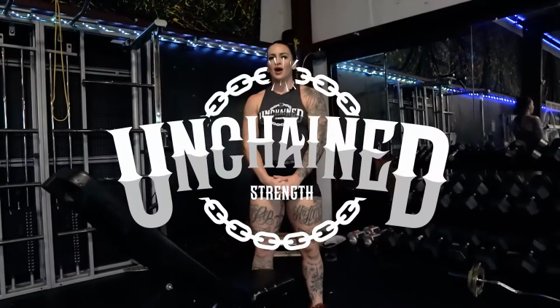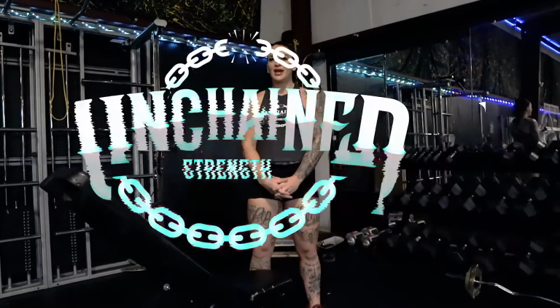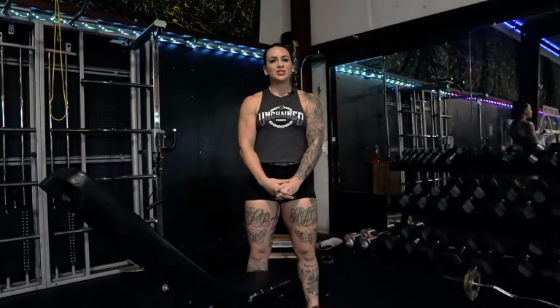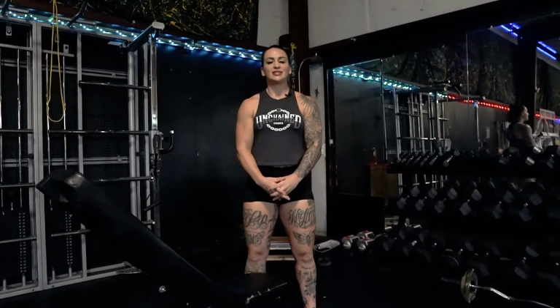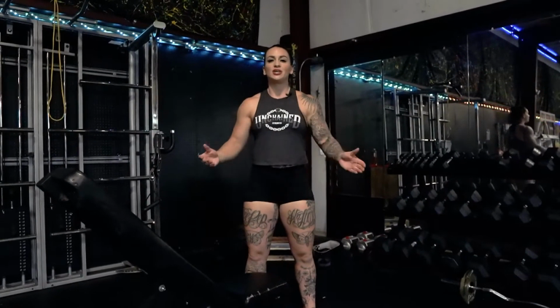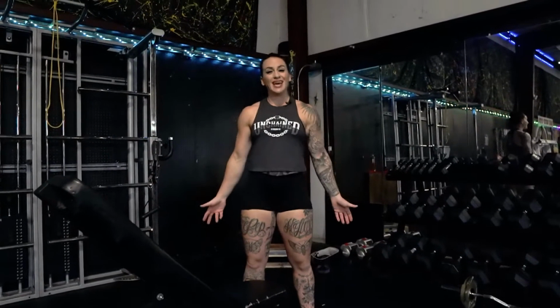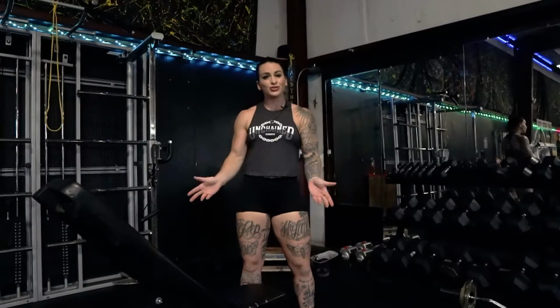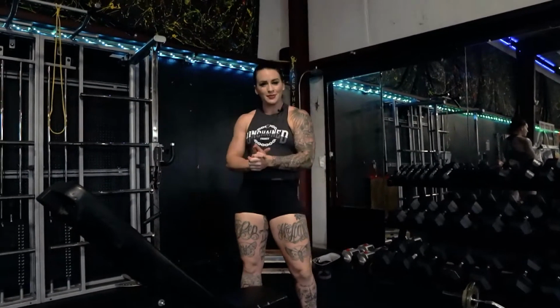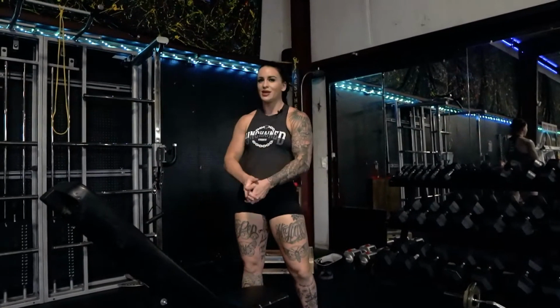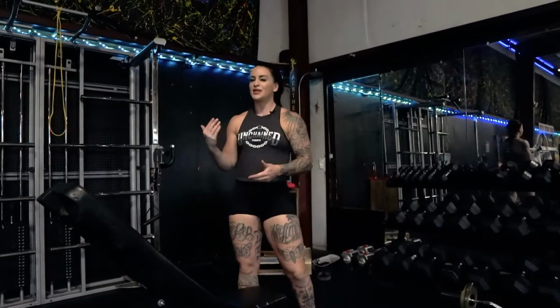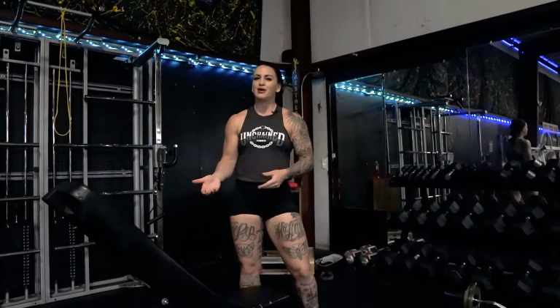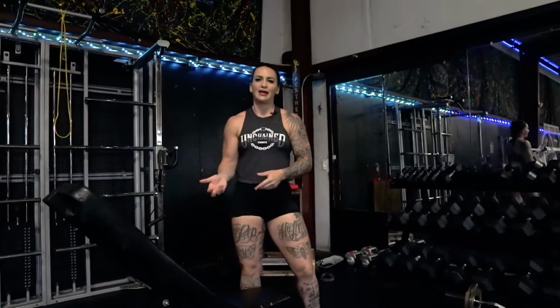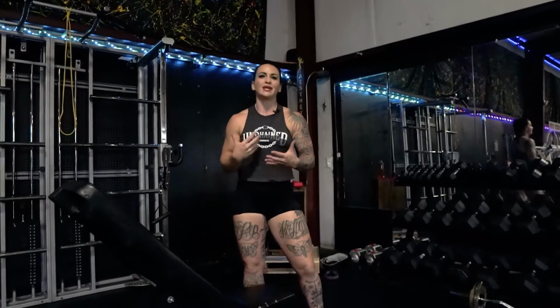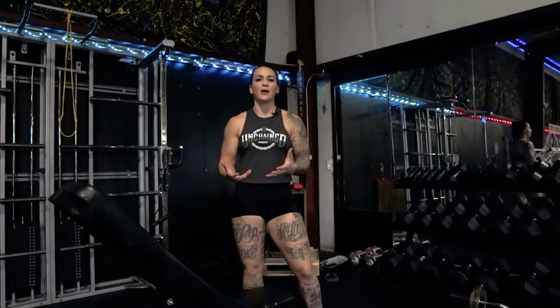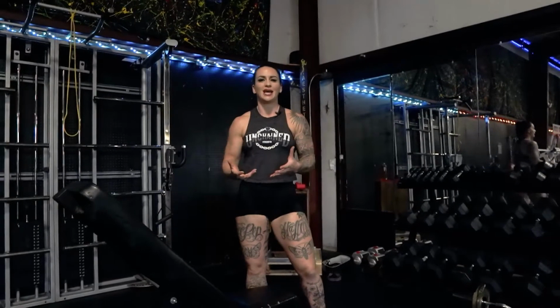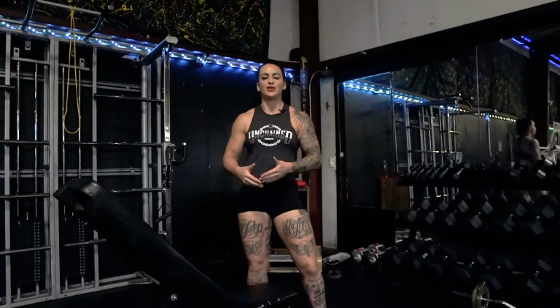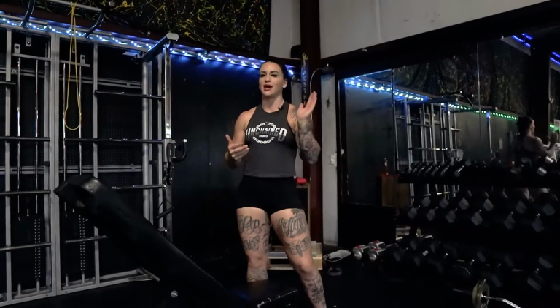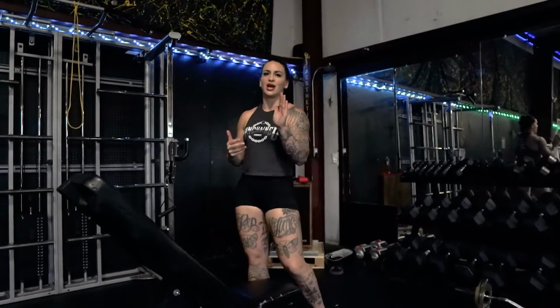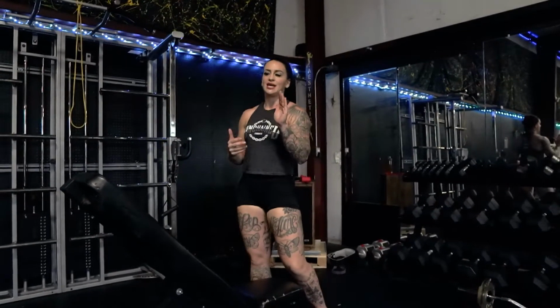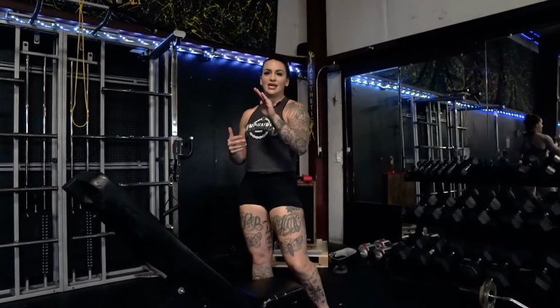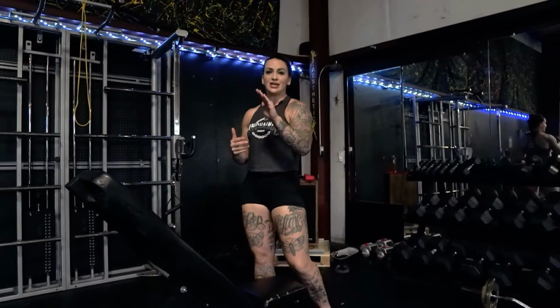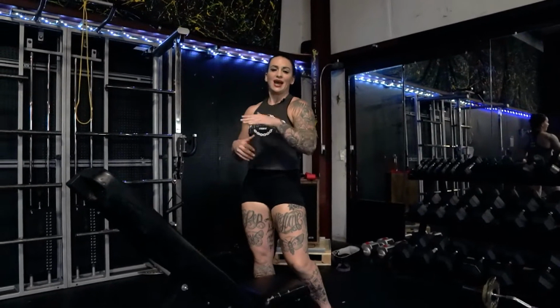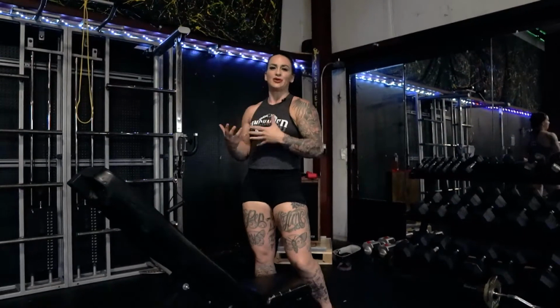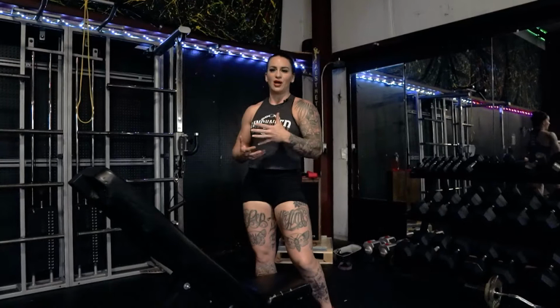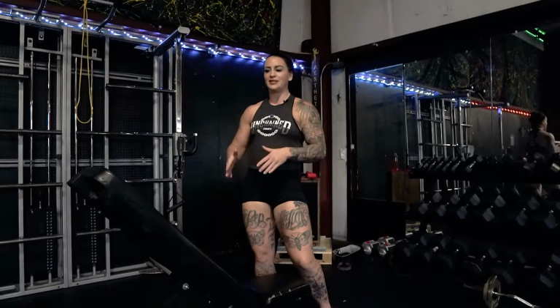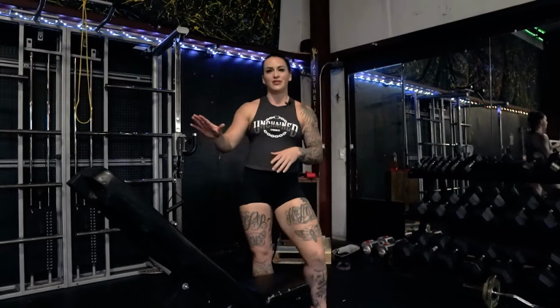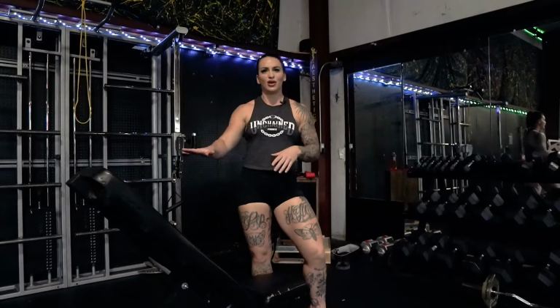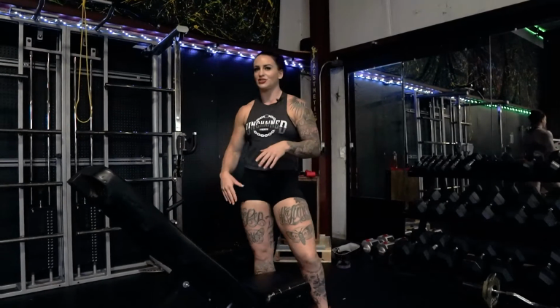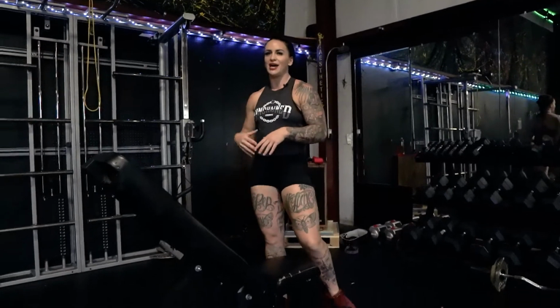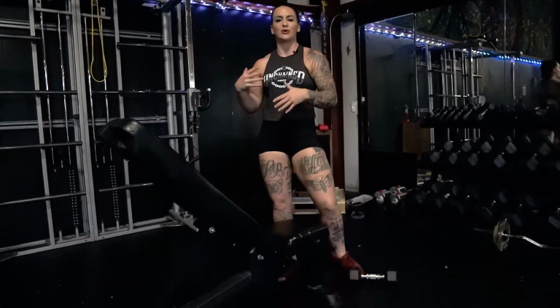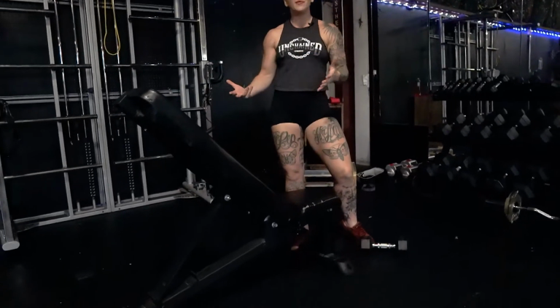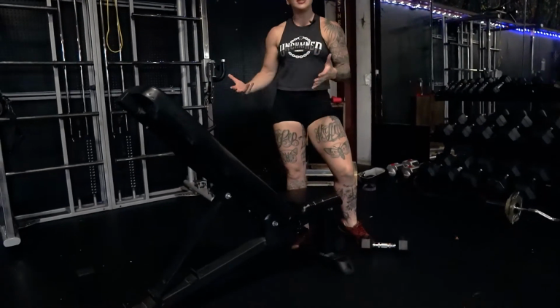All right, Team Unchained. We're going to do a mechanical drop set with a dumbbell fly. A mechanical drop set is when you make an exercise easier as you go along based on the angle of the exercise or what type of equipment you're using.